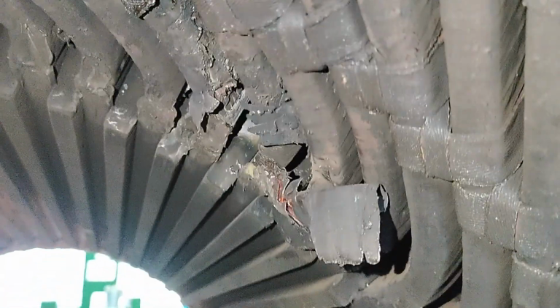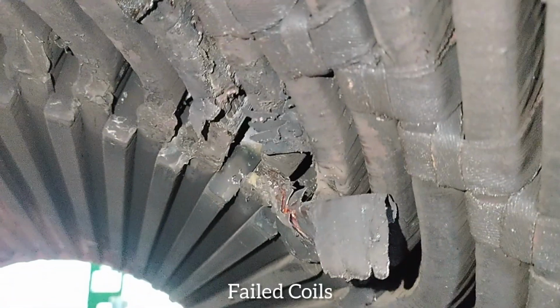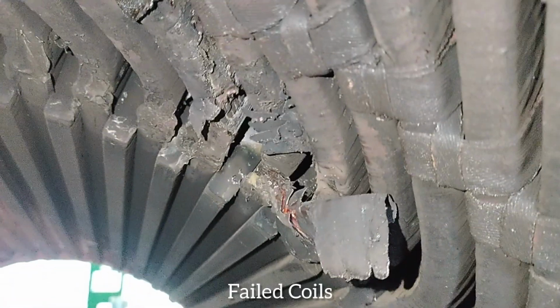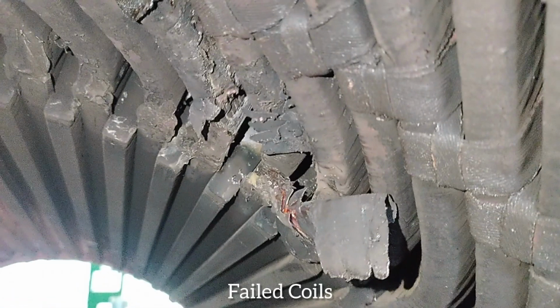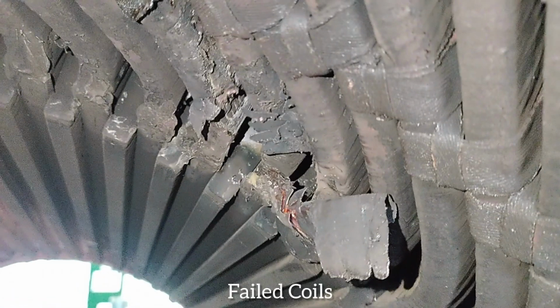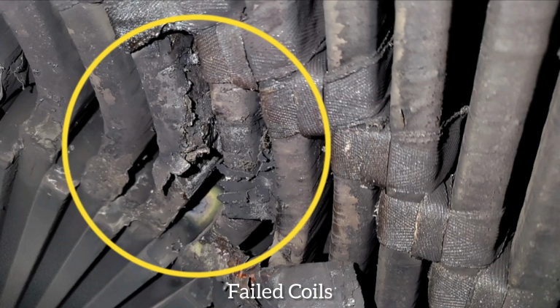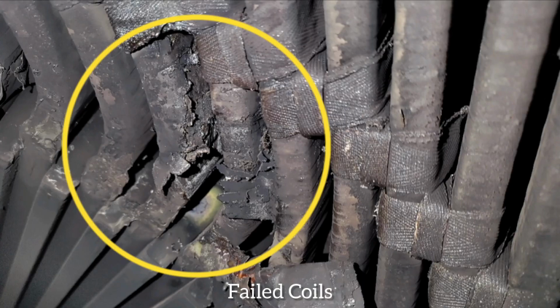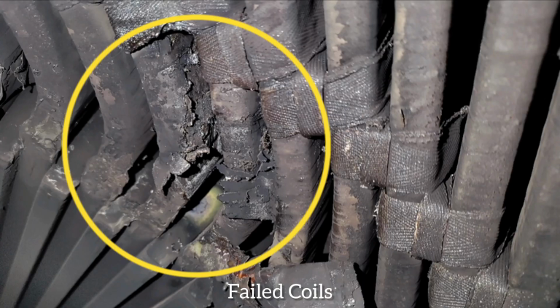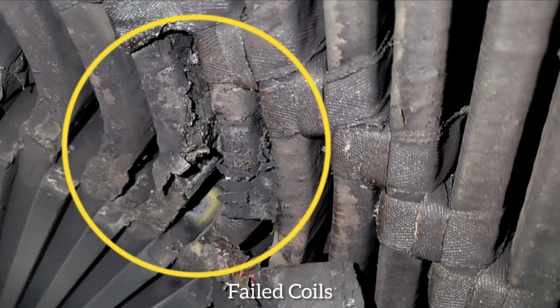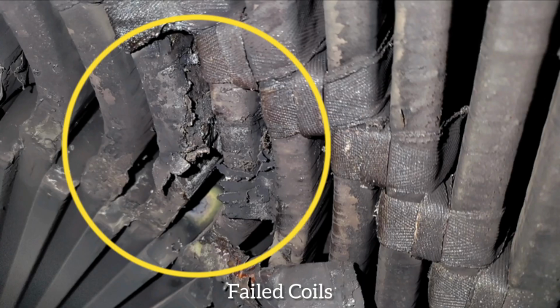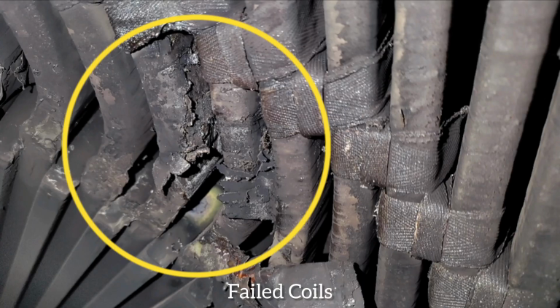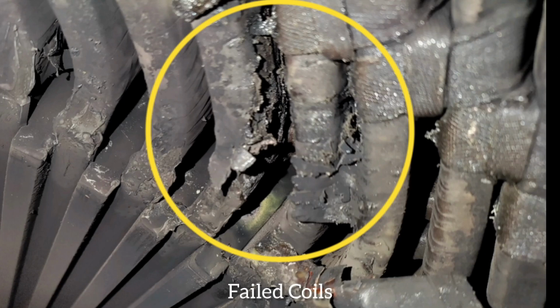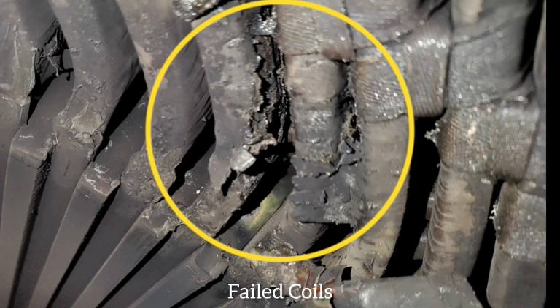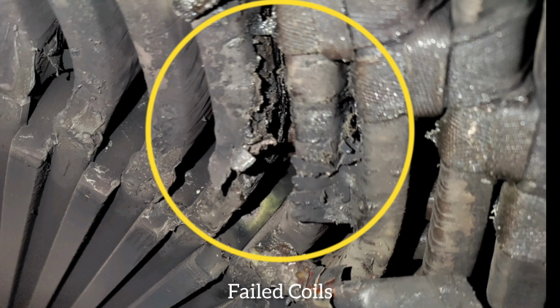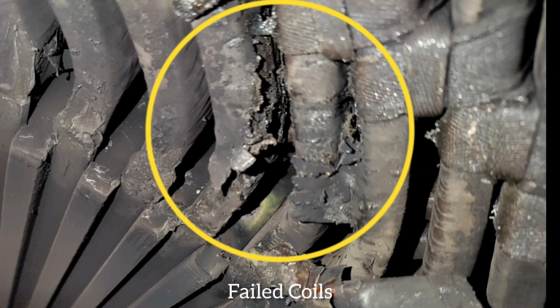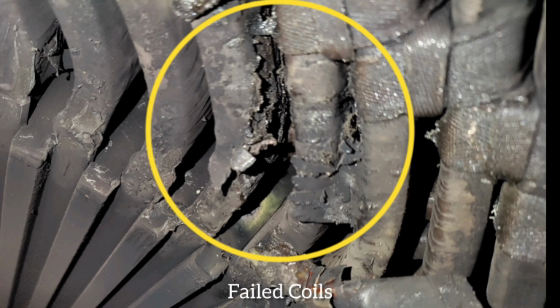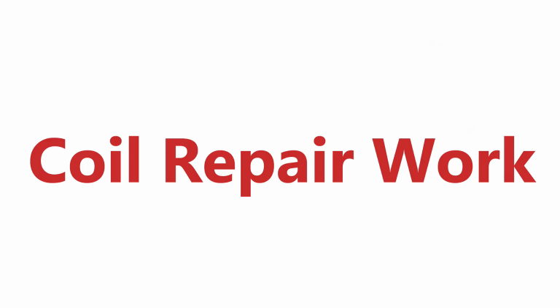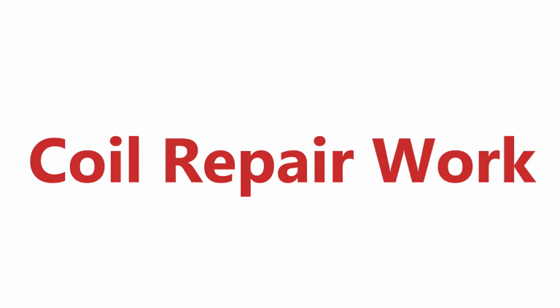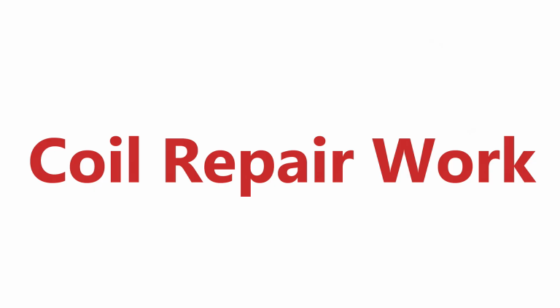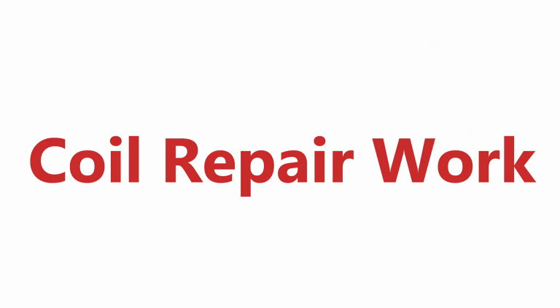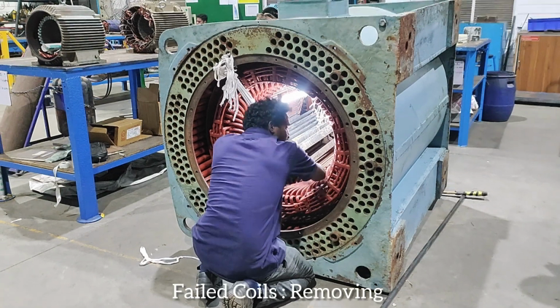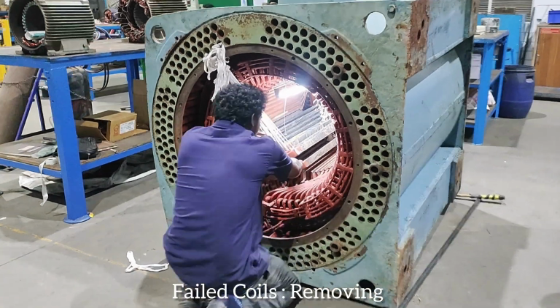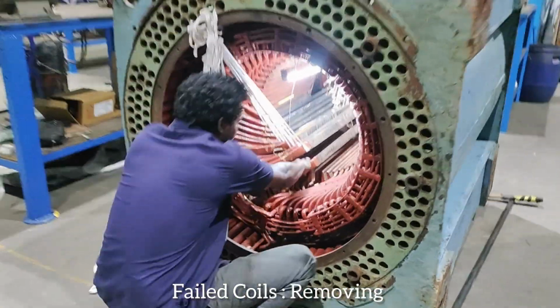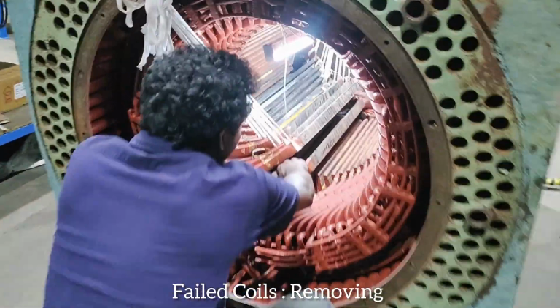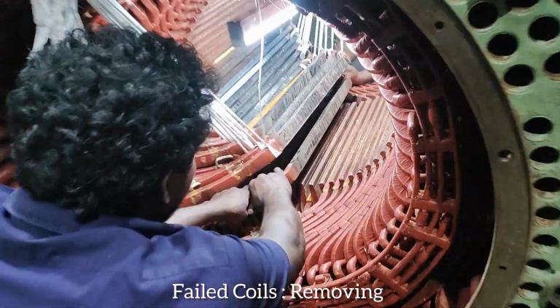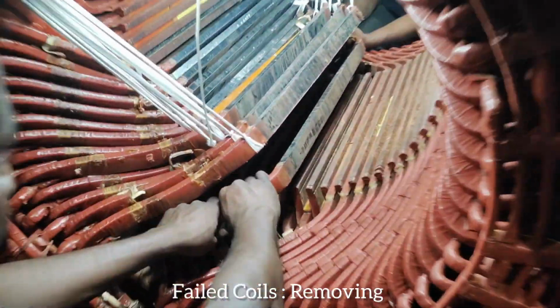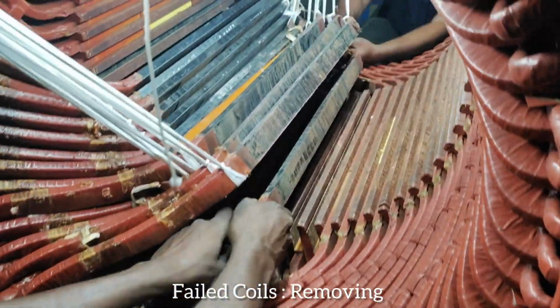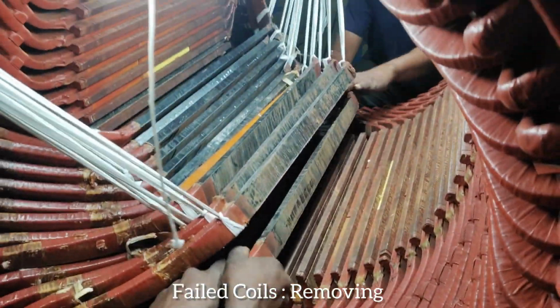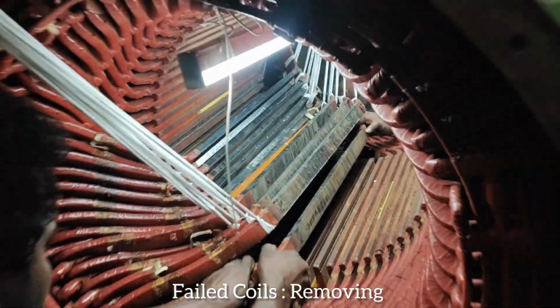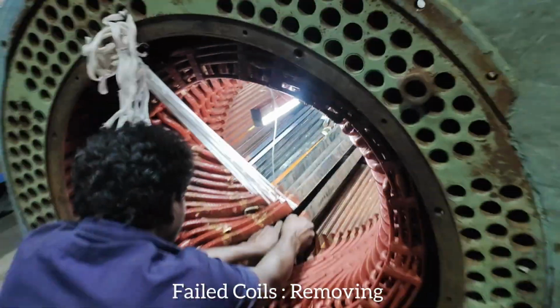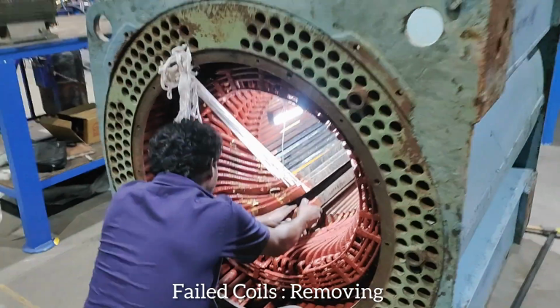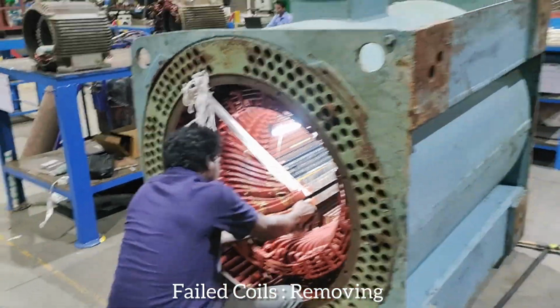Failed coils identified. Removing failed coils and dismantling.